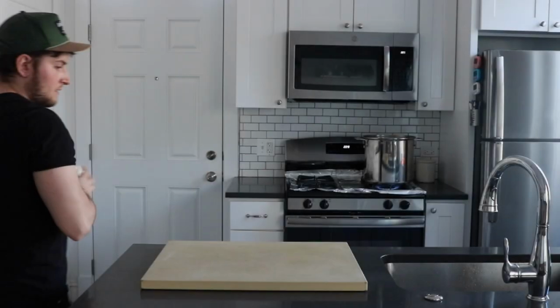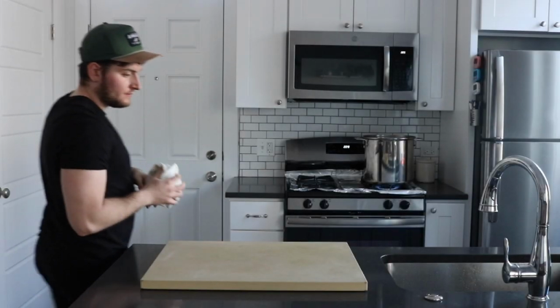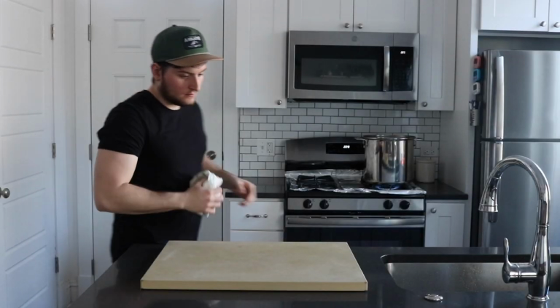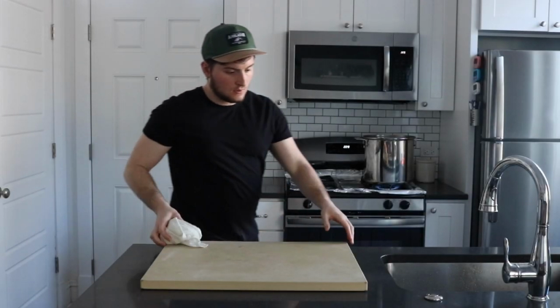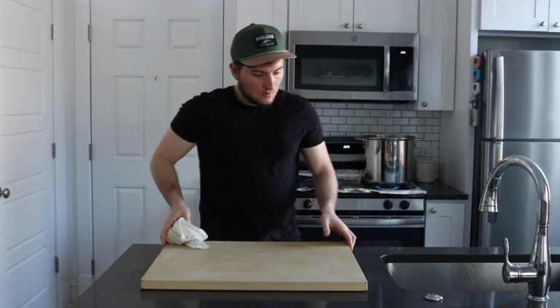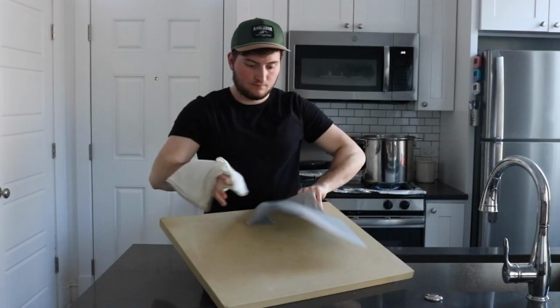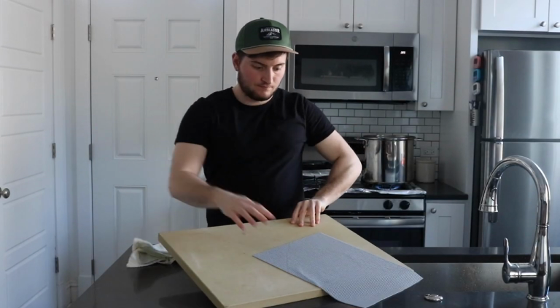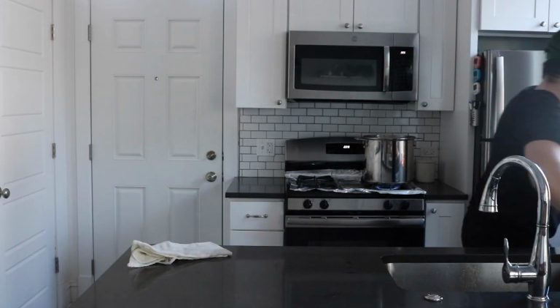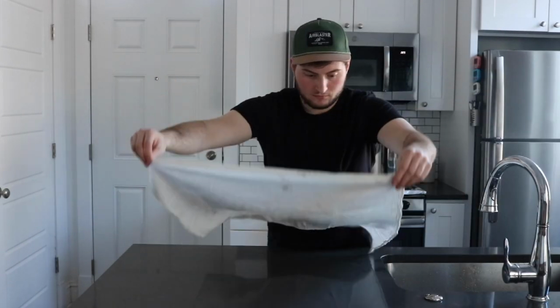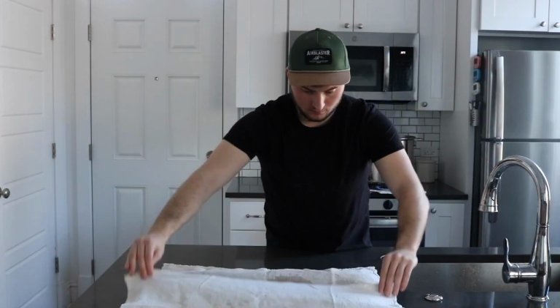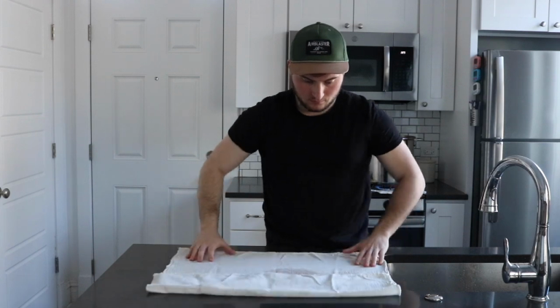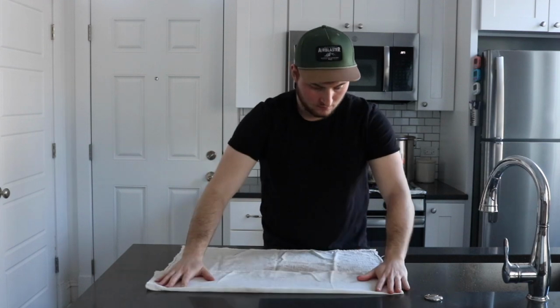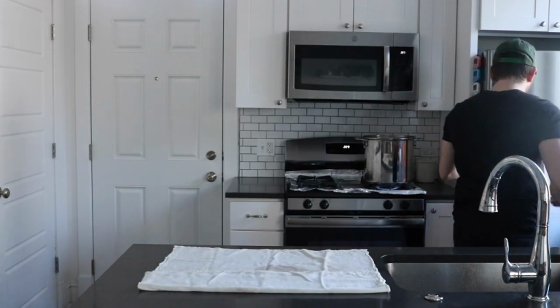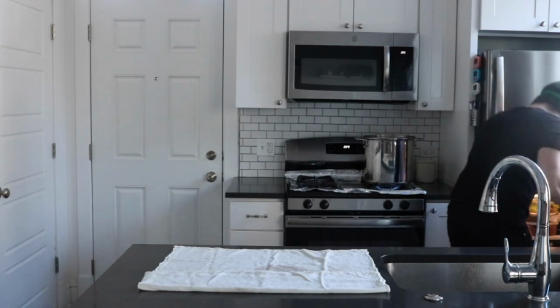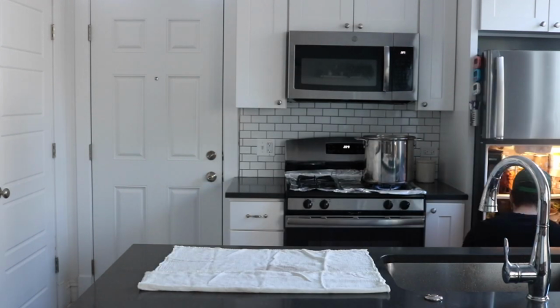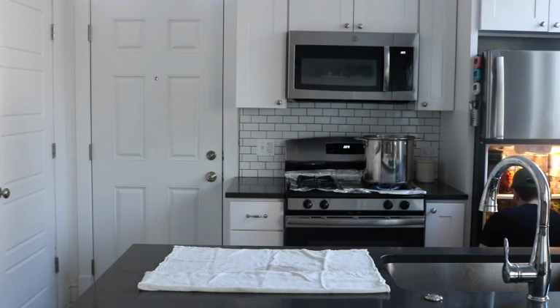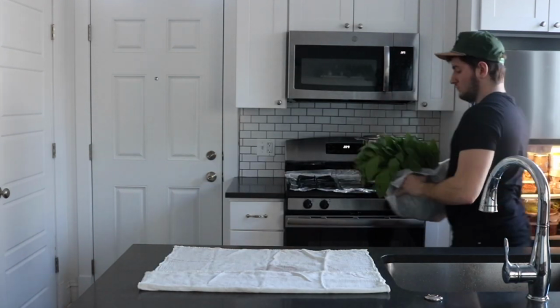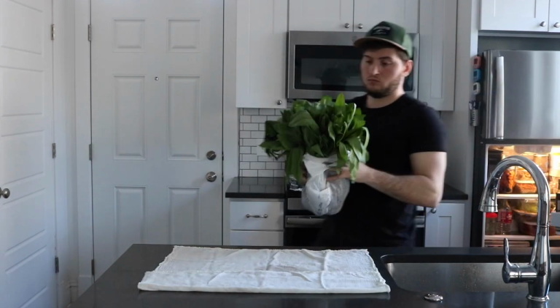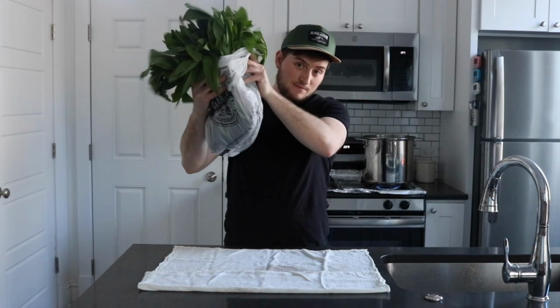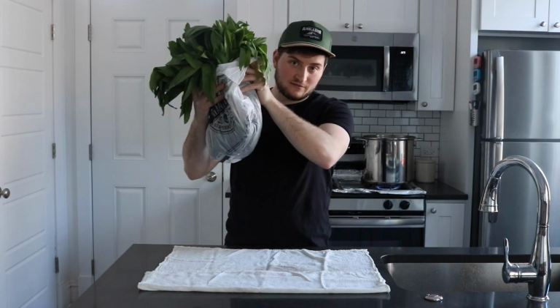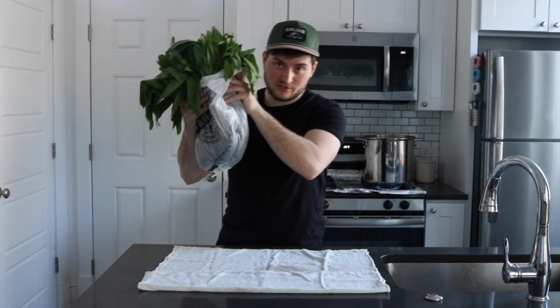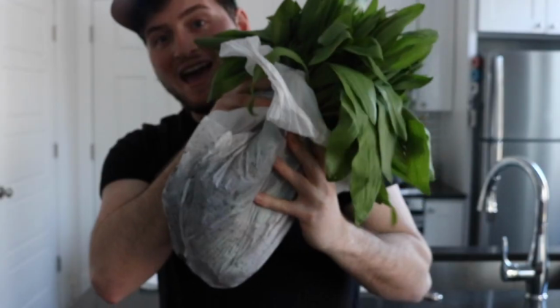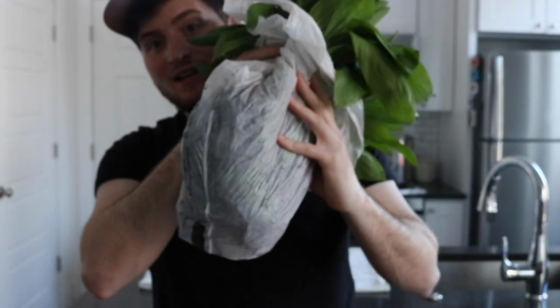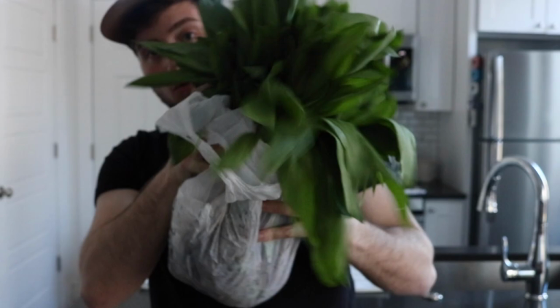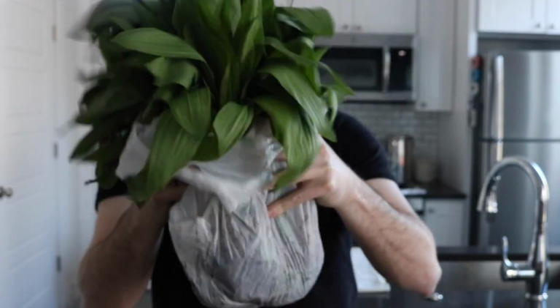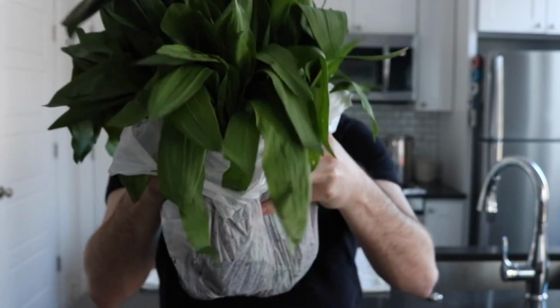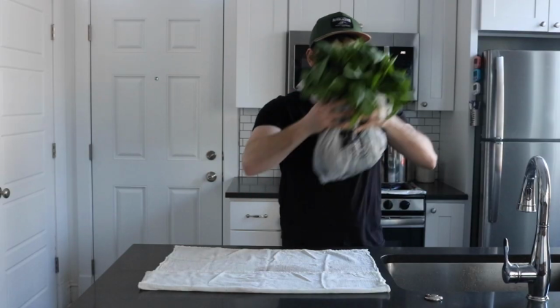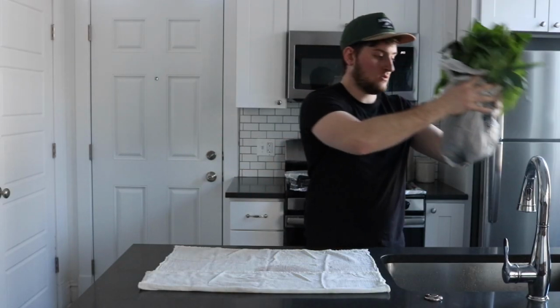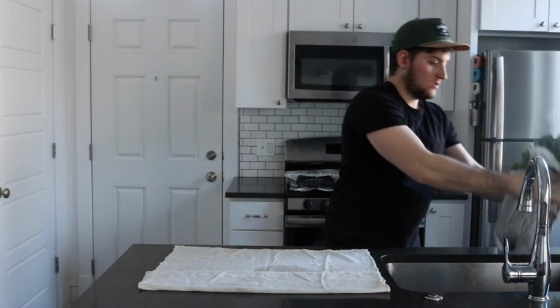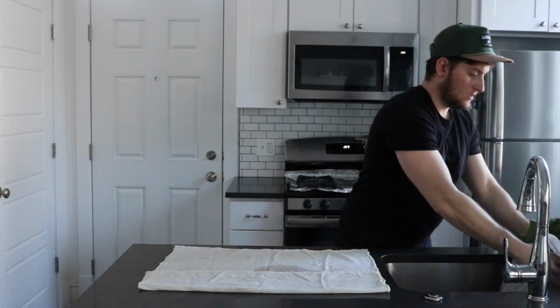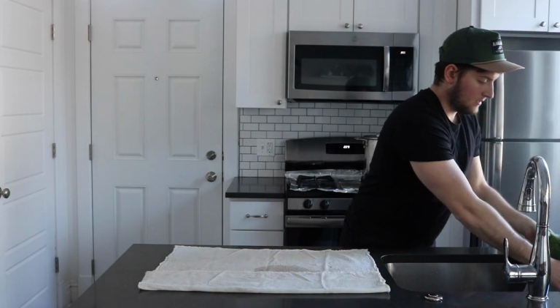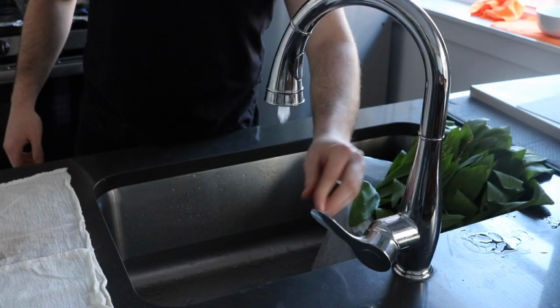Things that you pull from the earth generally are quite dirty. Ramps, also called wild leeks, are no exception. Just like their long-lost onion brothers, ramps have a reputation for their filthiness. But none of that really matters because I'm going to show you how to wipe them down.